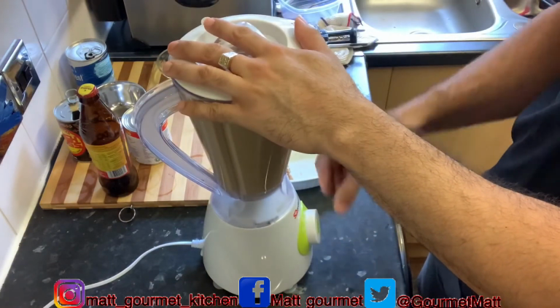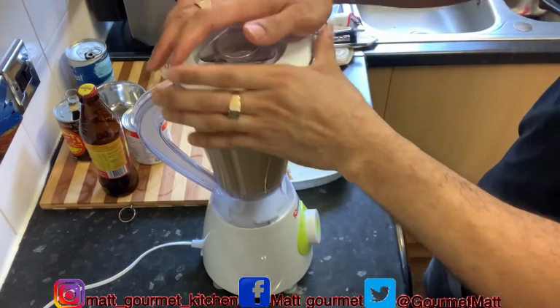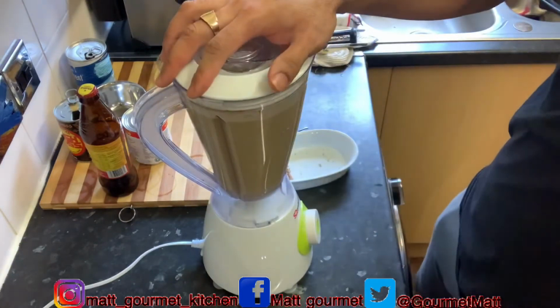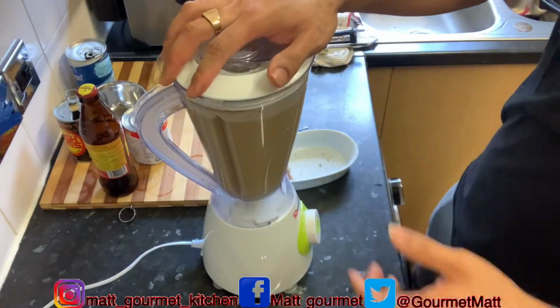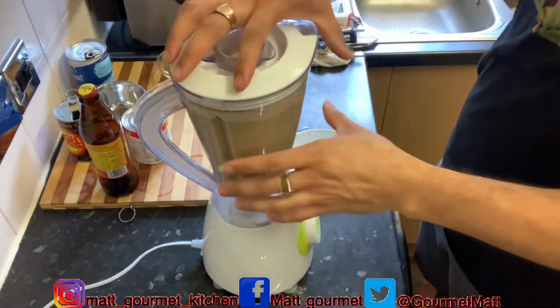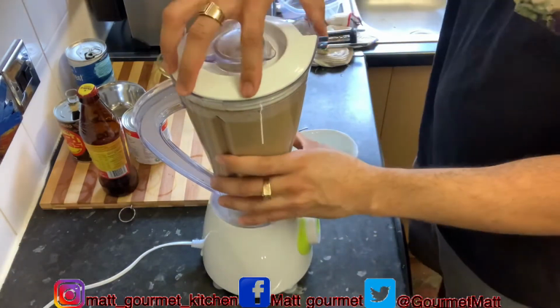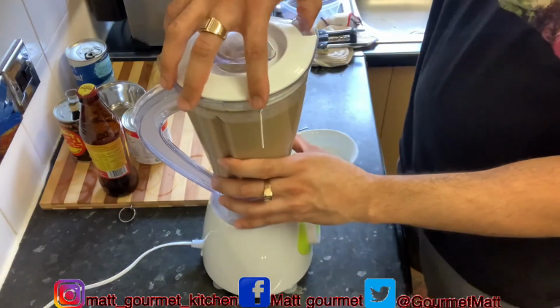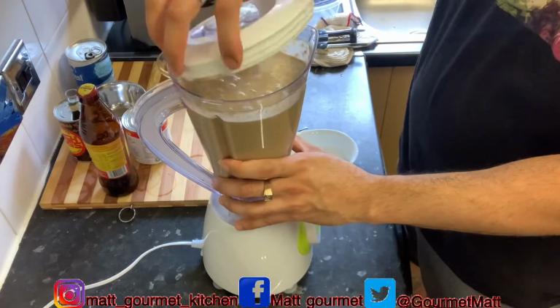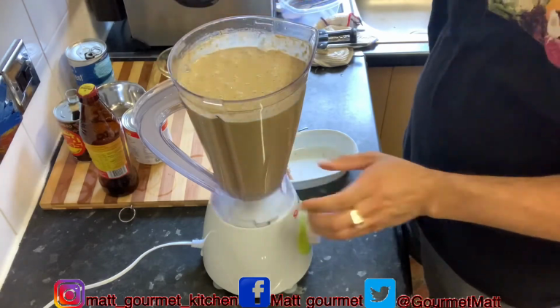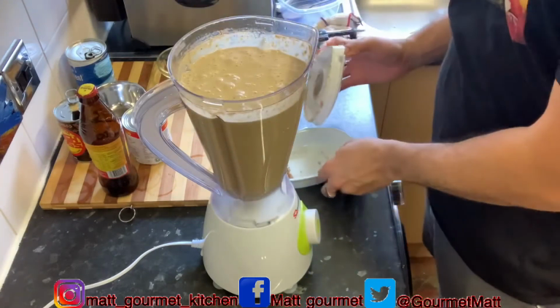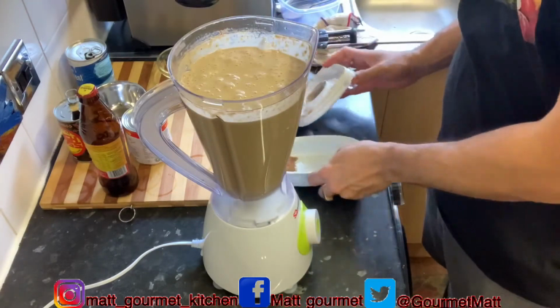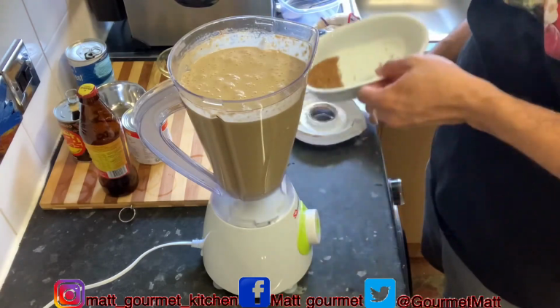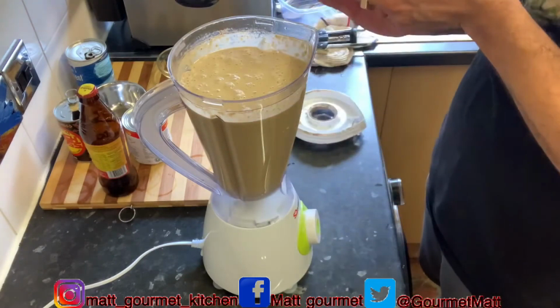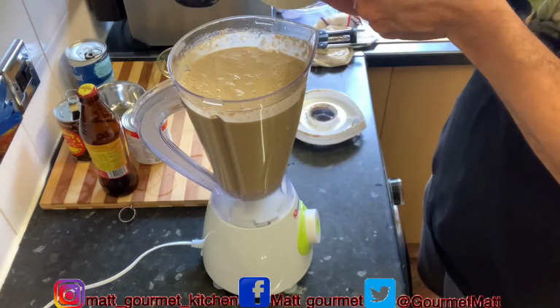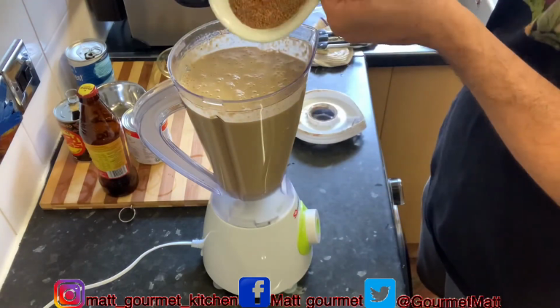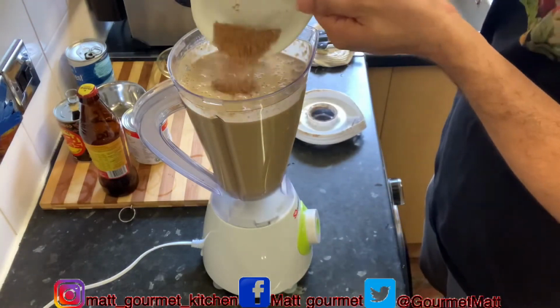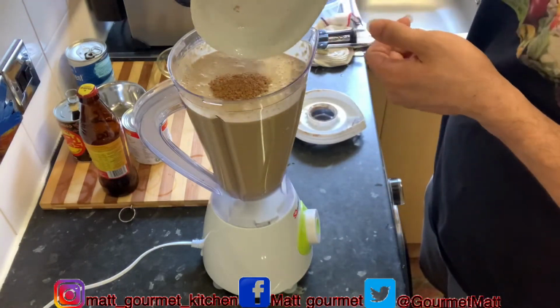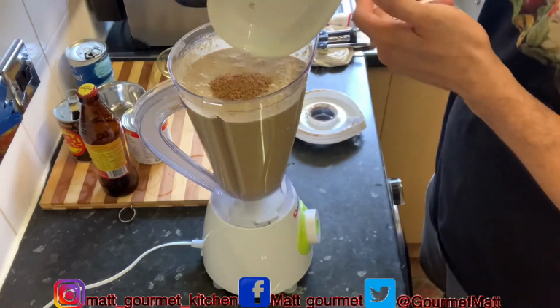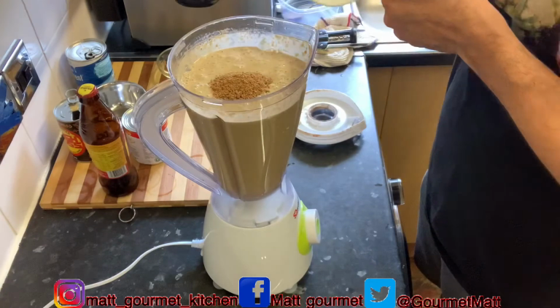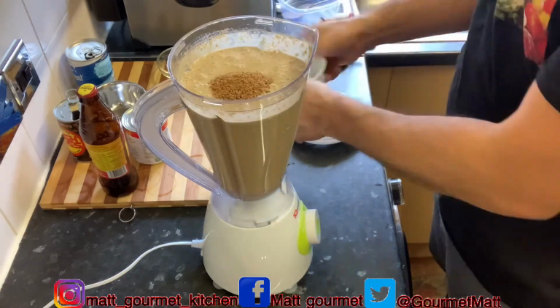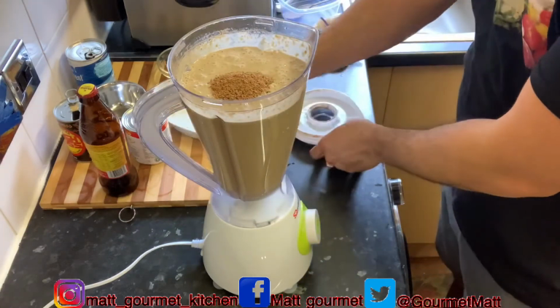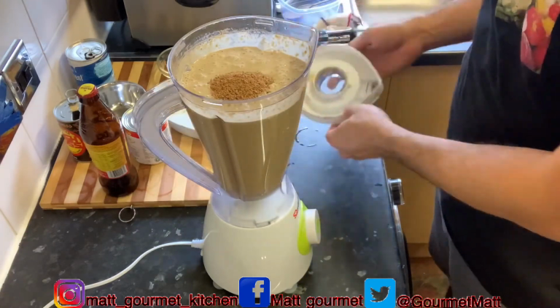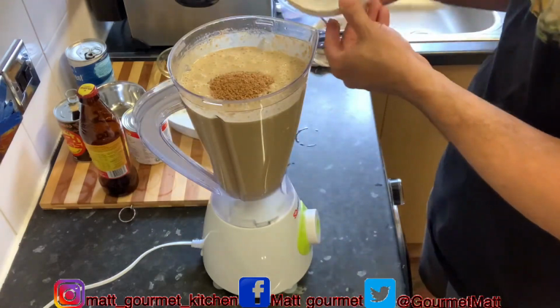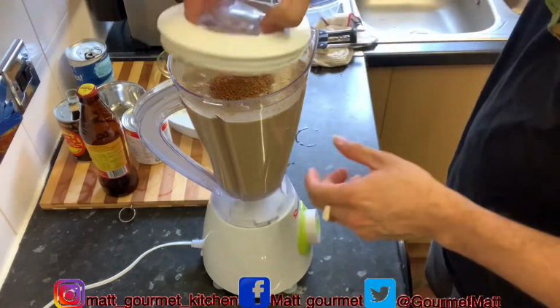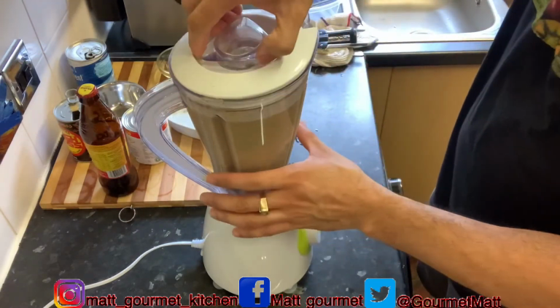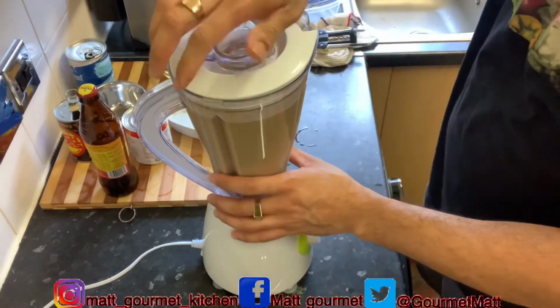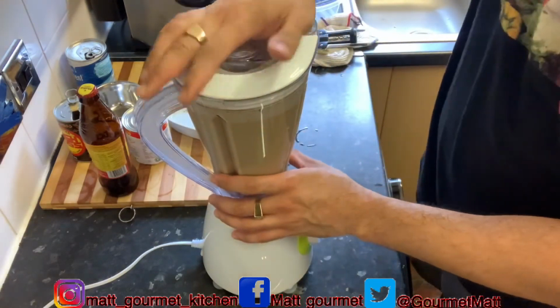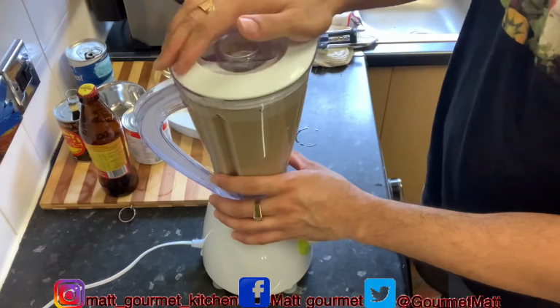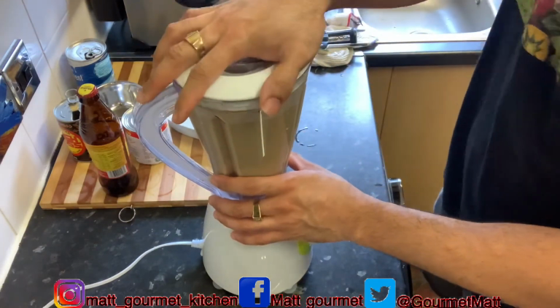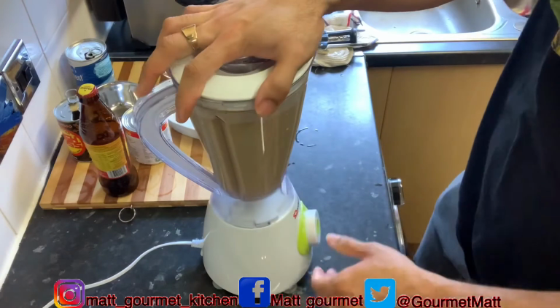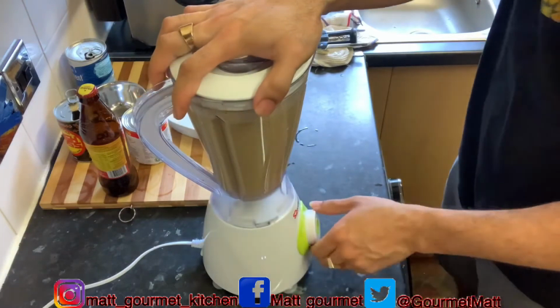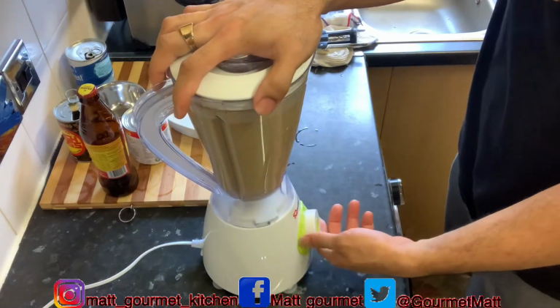I almost forgot my nutmeg — I didn't put my nutmeg in there. I'm just going to add it in now and blend it up, blending all of those ingredients into the ultimate okra punch.